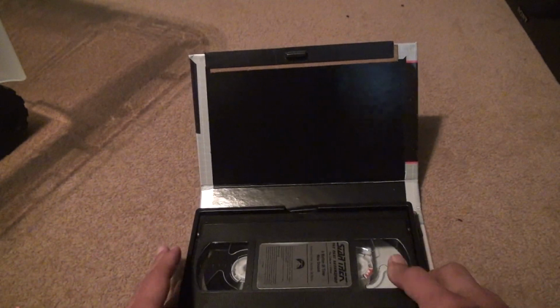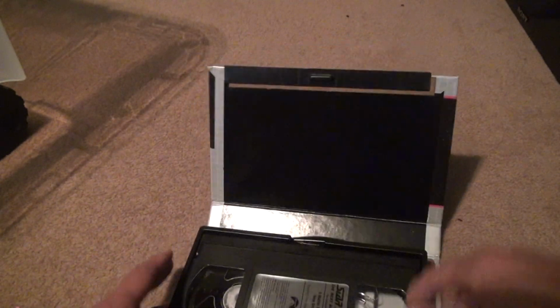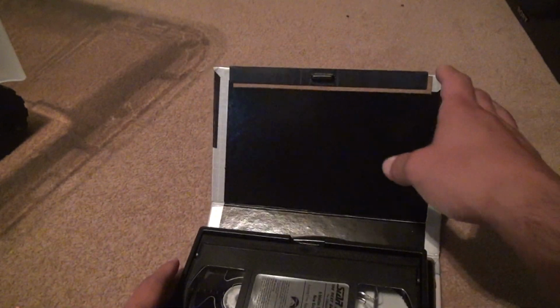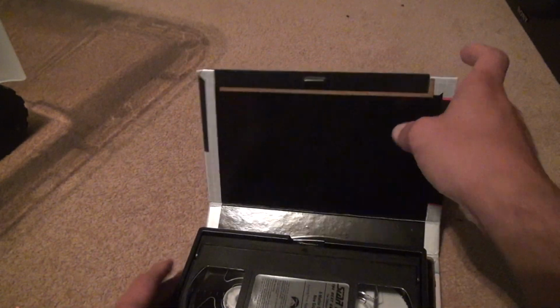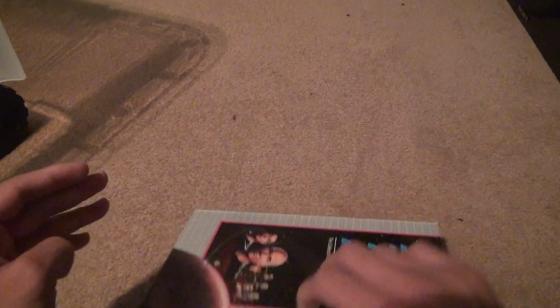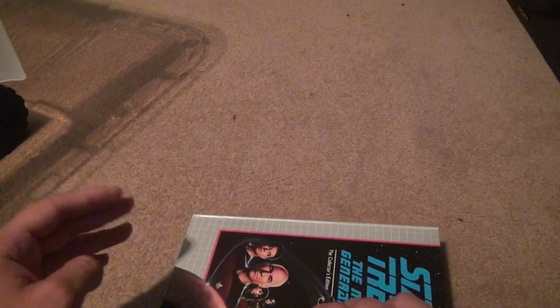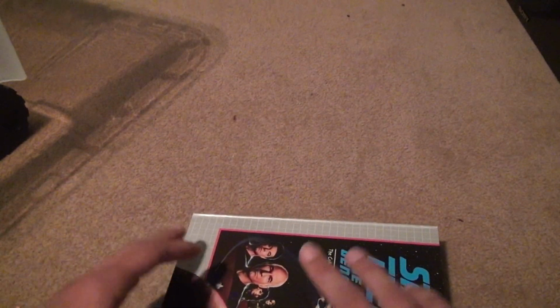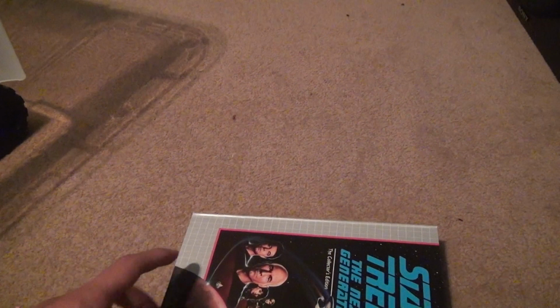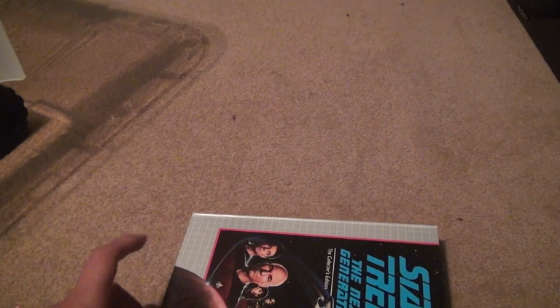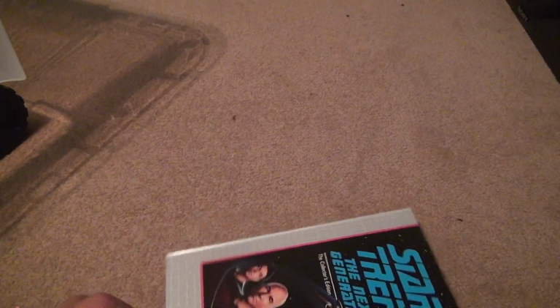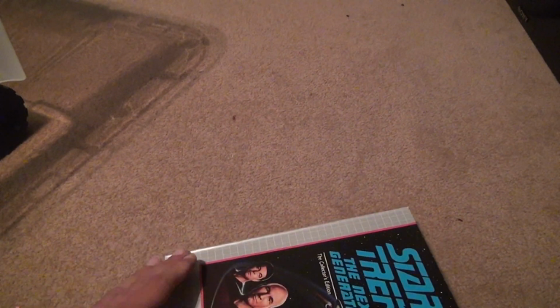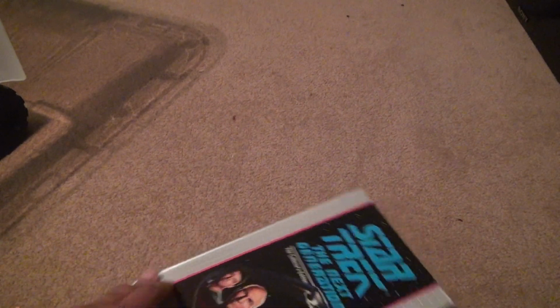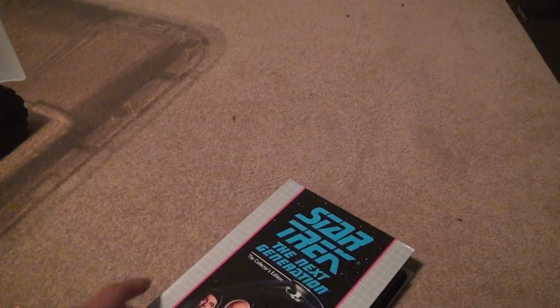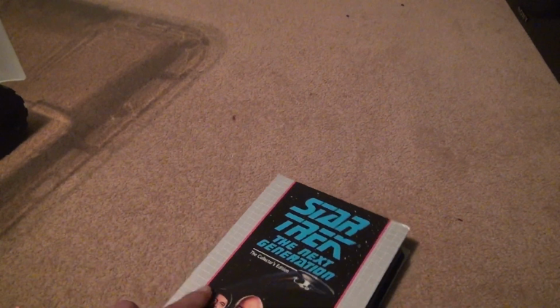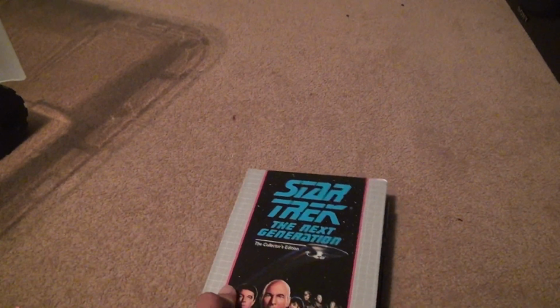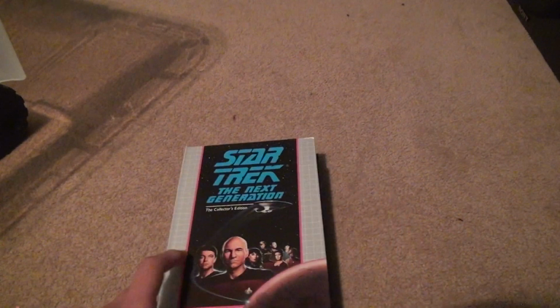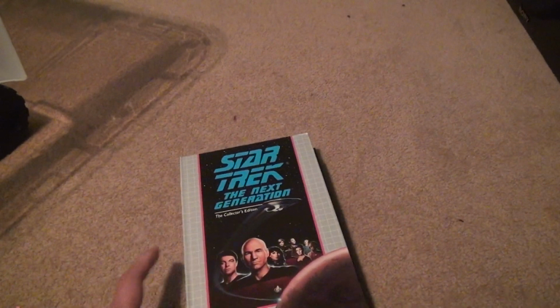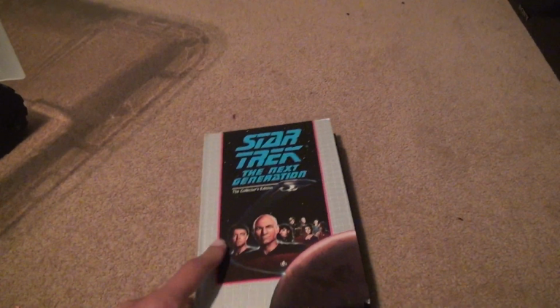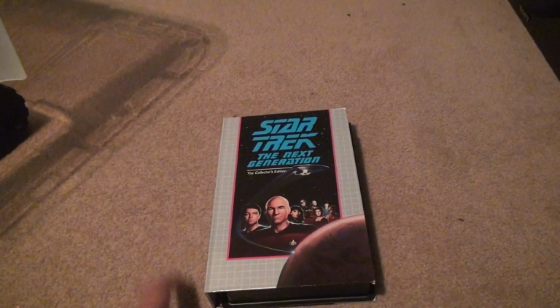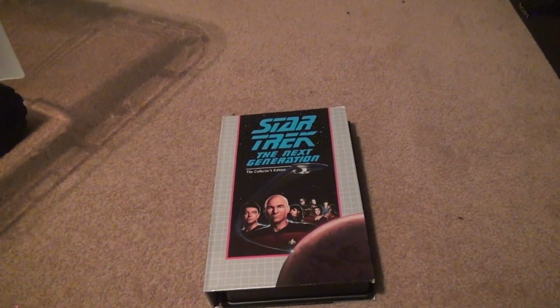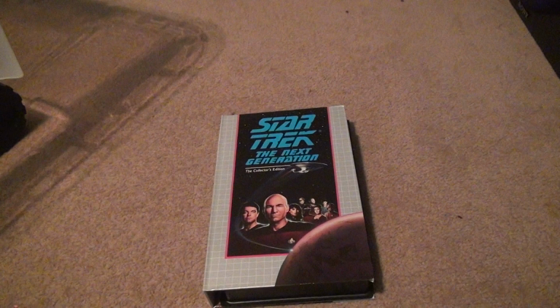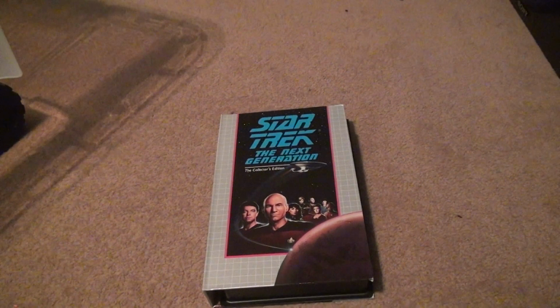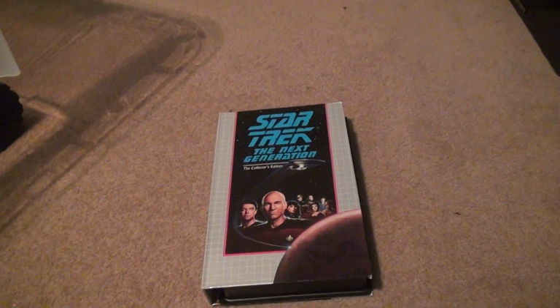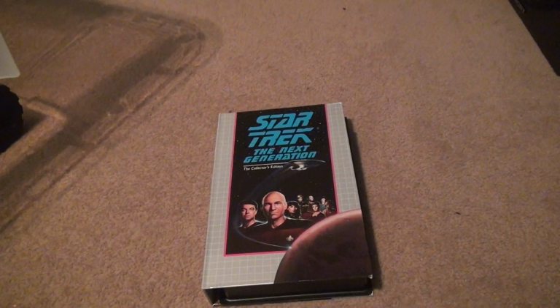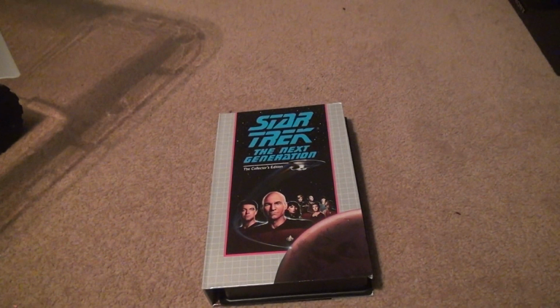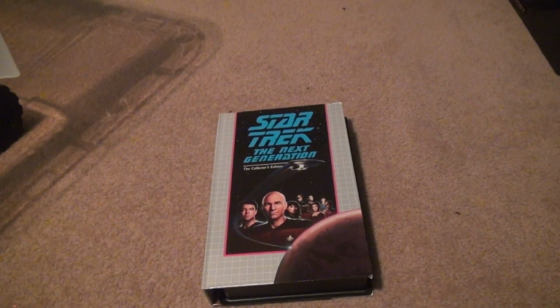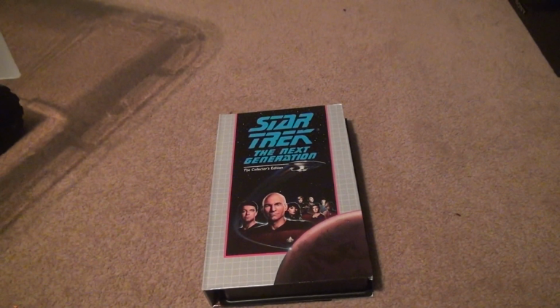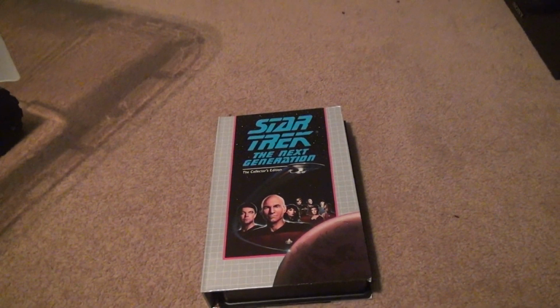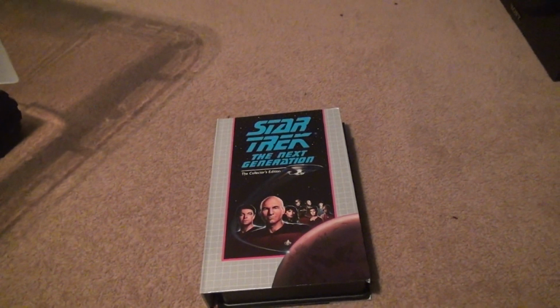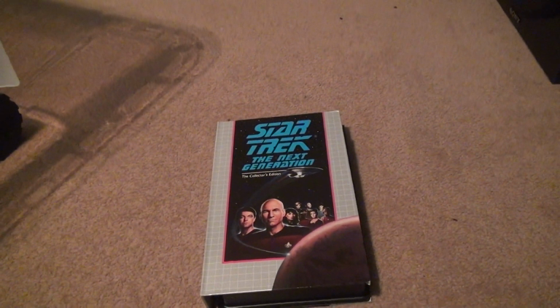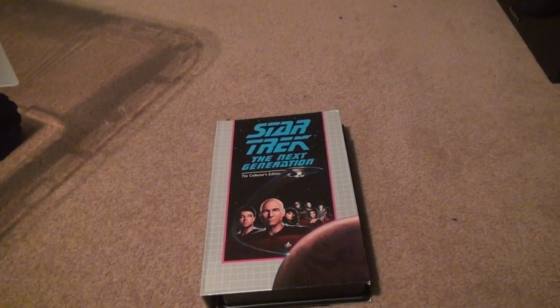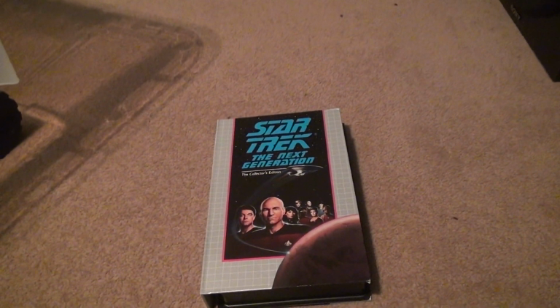So that's another one. I haven't found any really, really badly damaged ones yet — I'm actually surprised, just considering that when these go through the mail, the post office screws up everything. All right, that's it. Bye-bye.